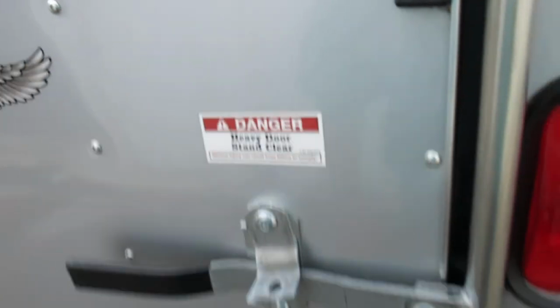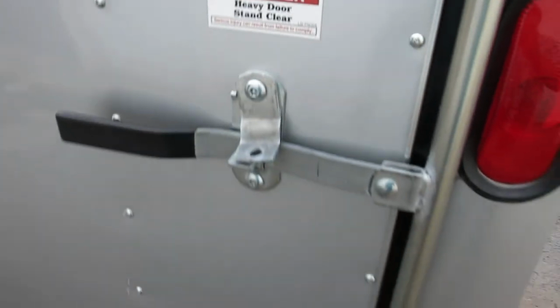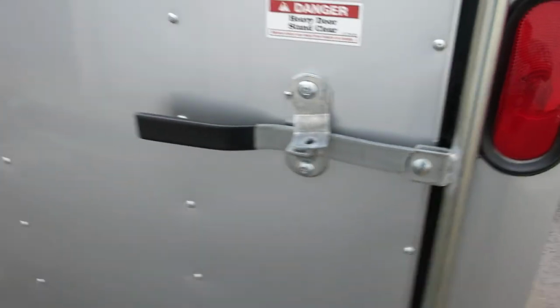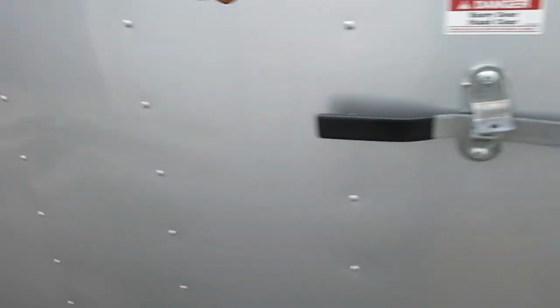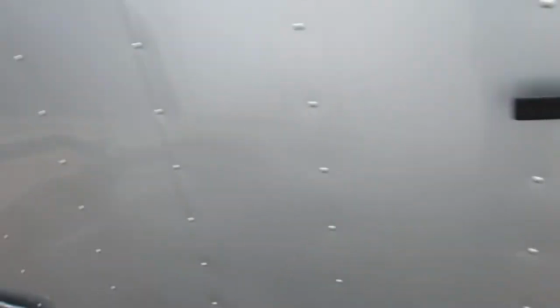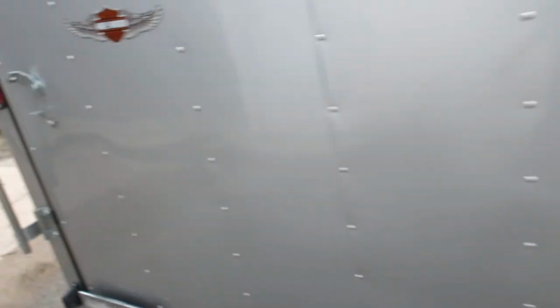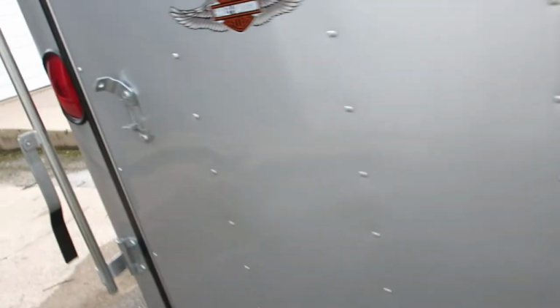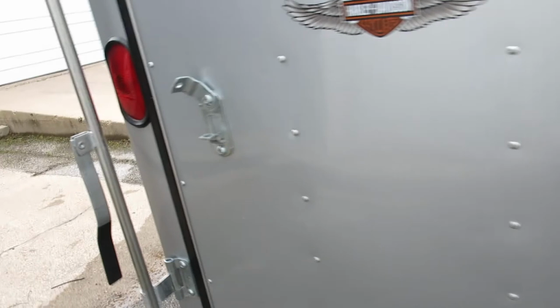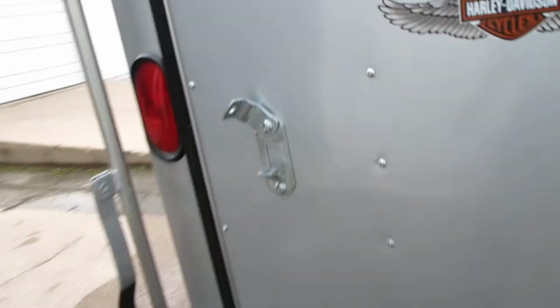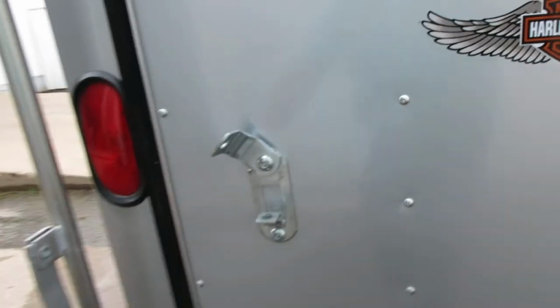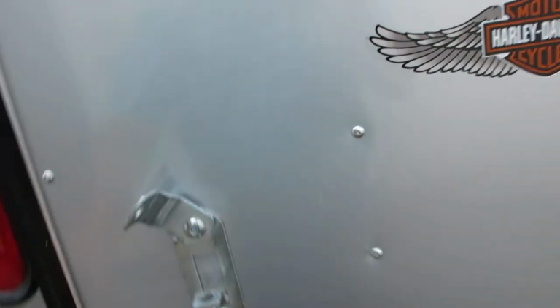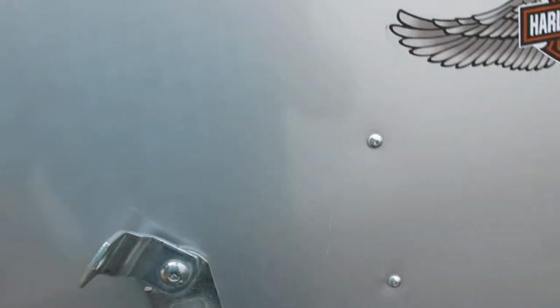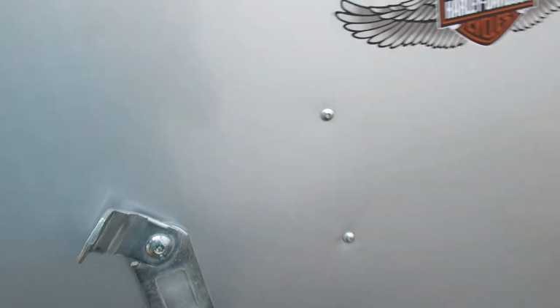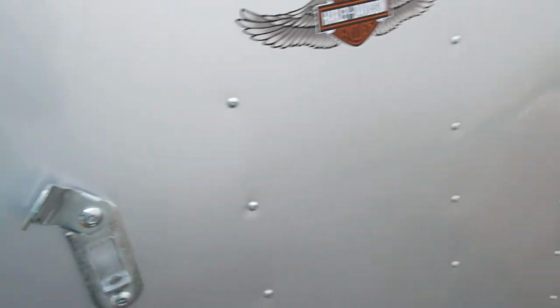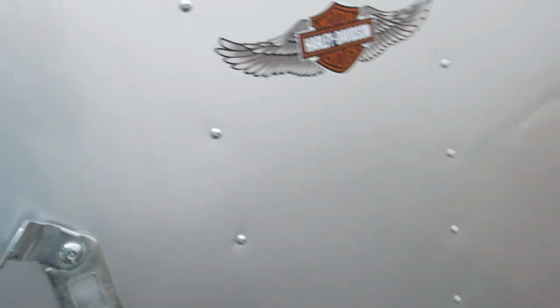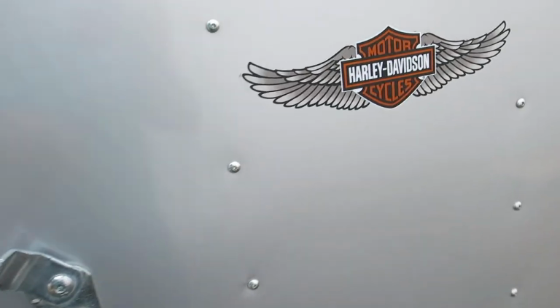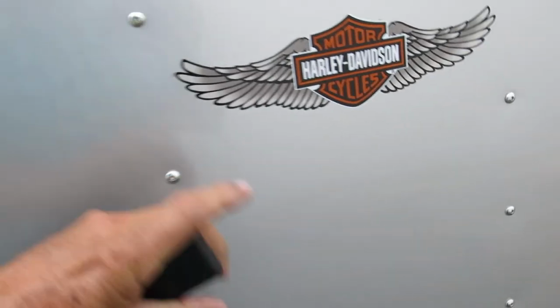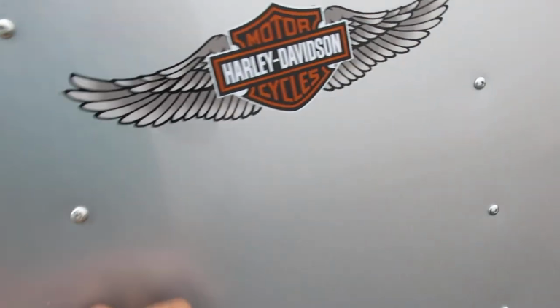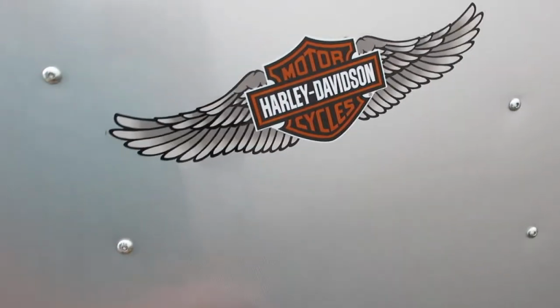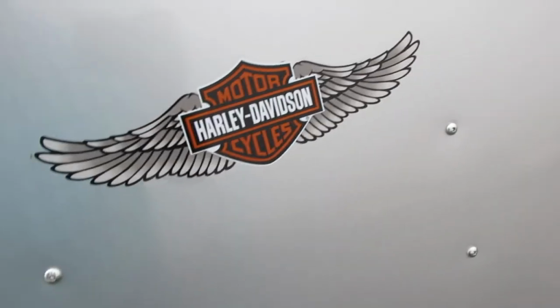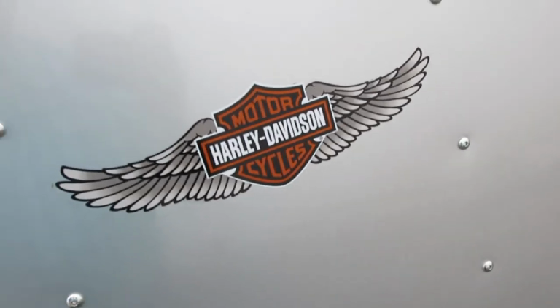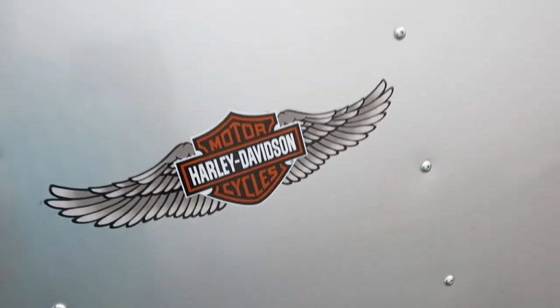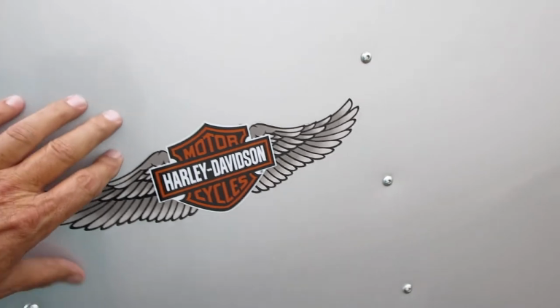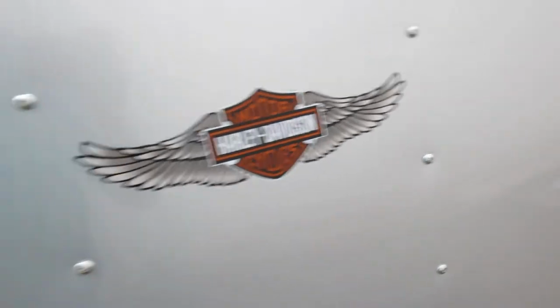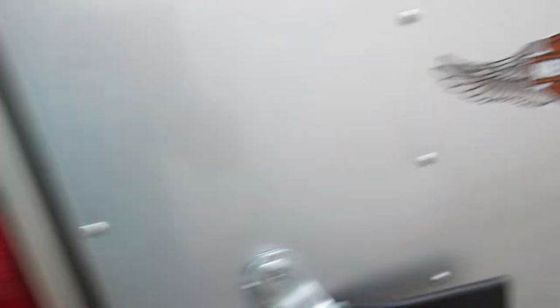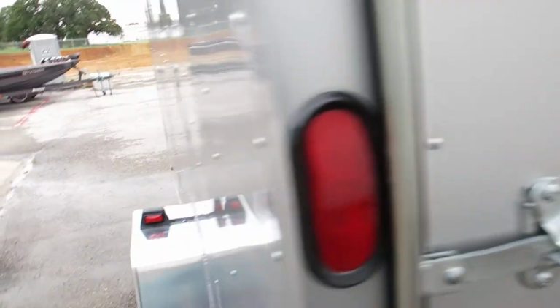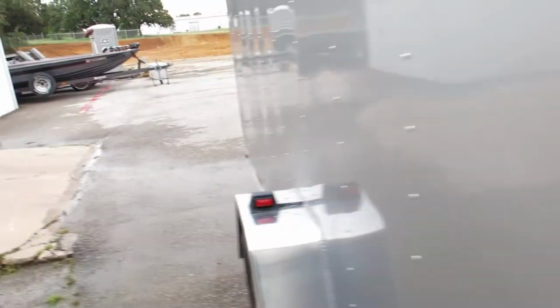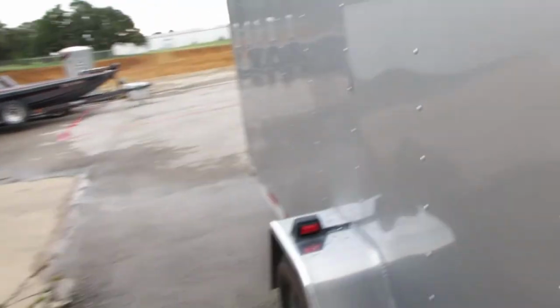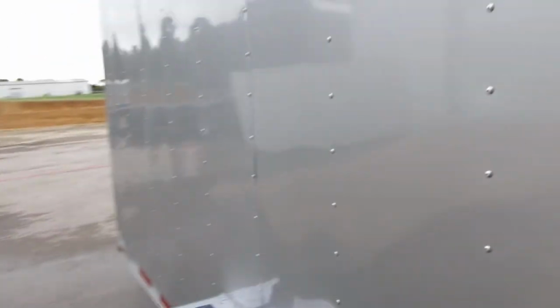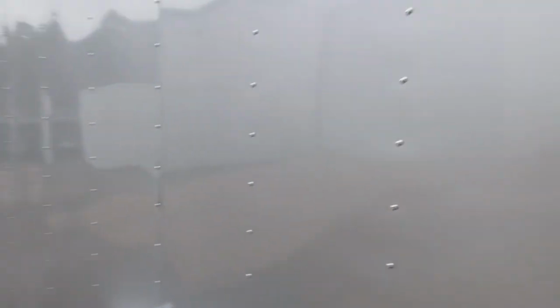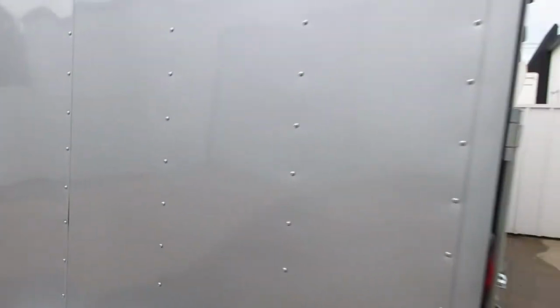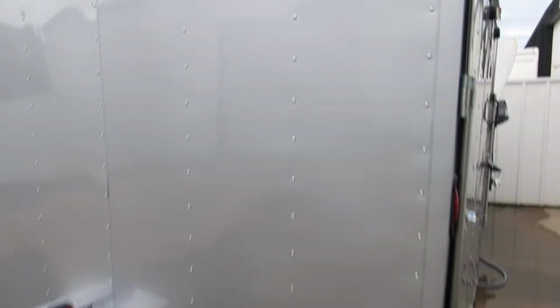The door is spring-loaded so it lifts up. You can lock it back here in the back. Most of these utility trailers are white, but this one just has a good look because it's a kind of brushed silver finish.